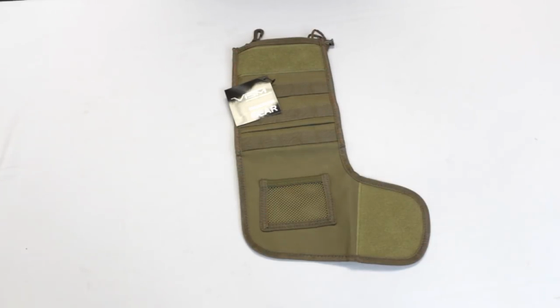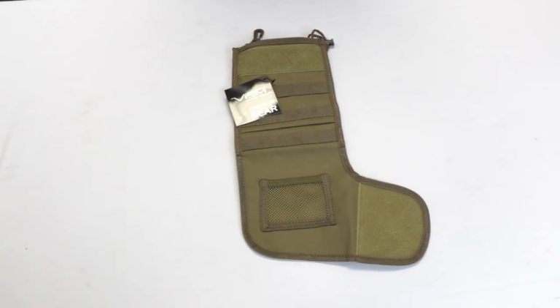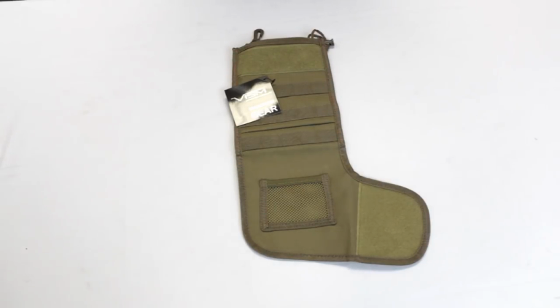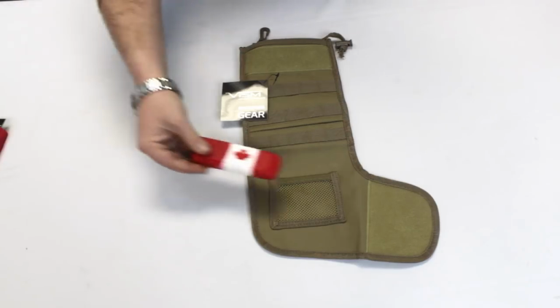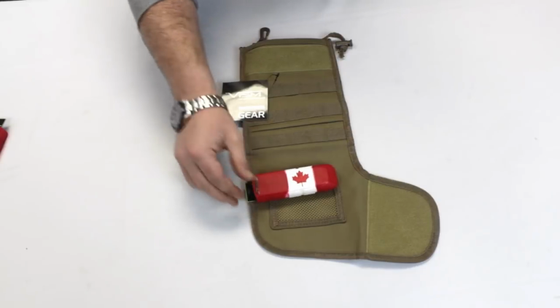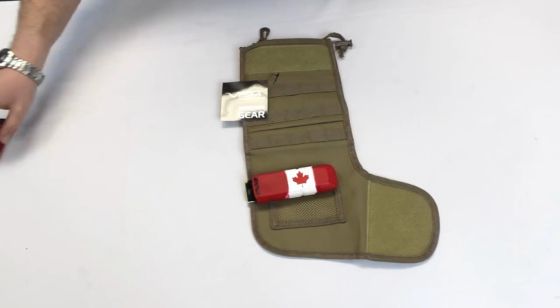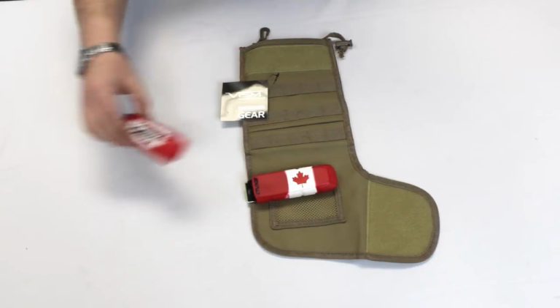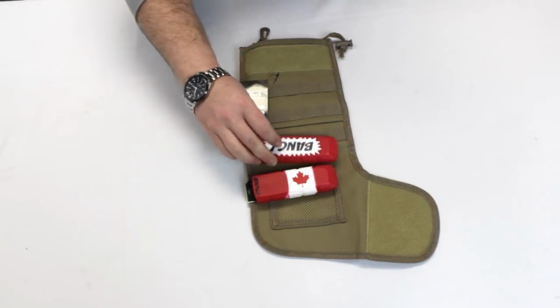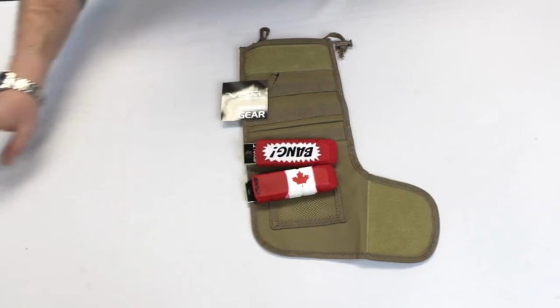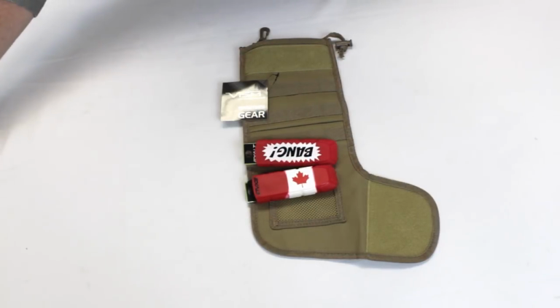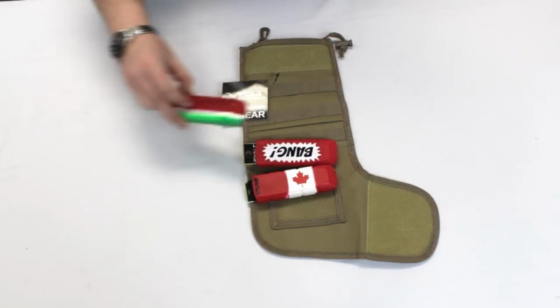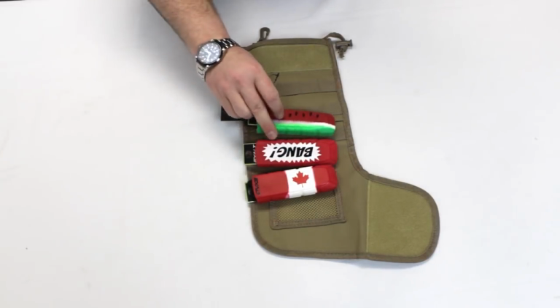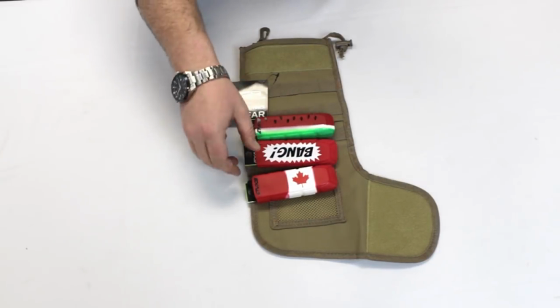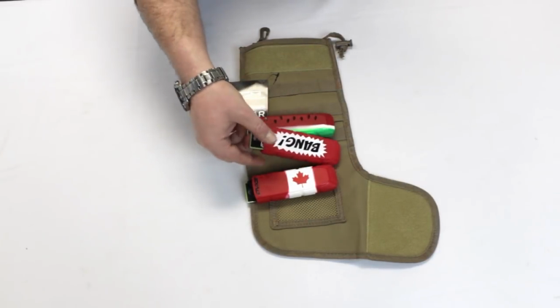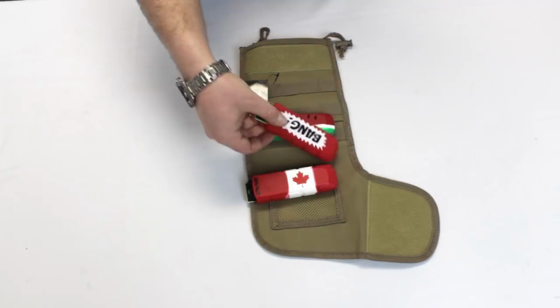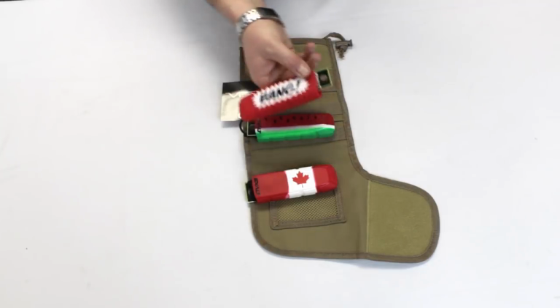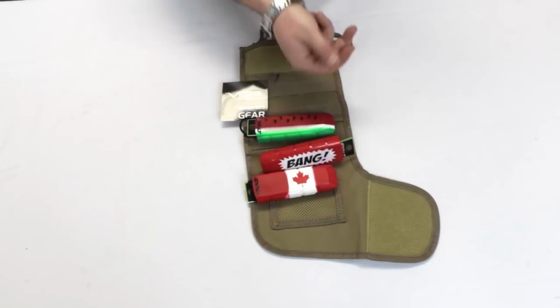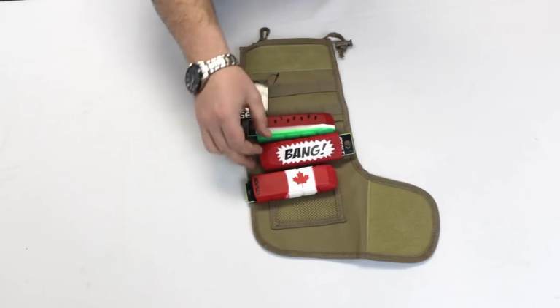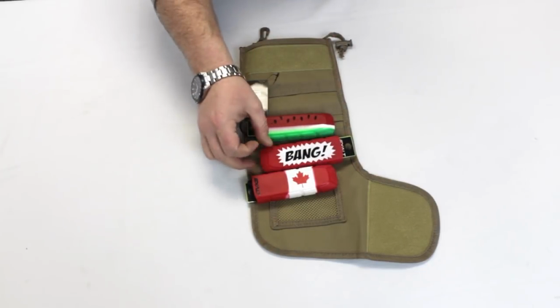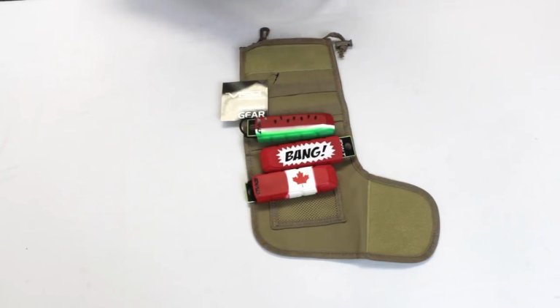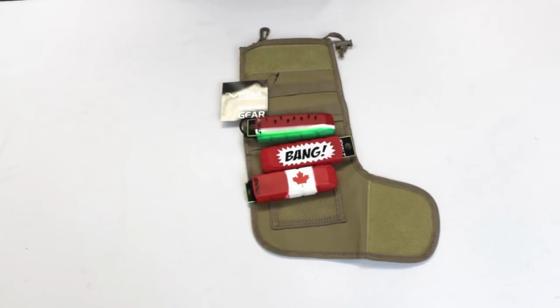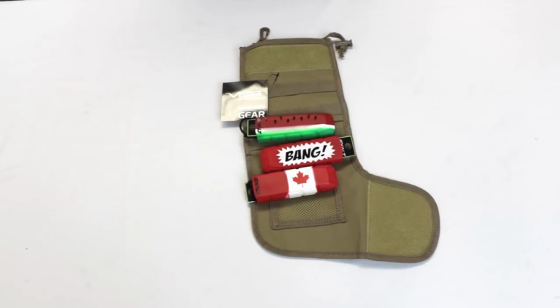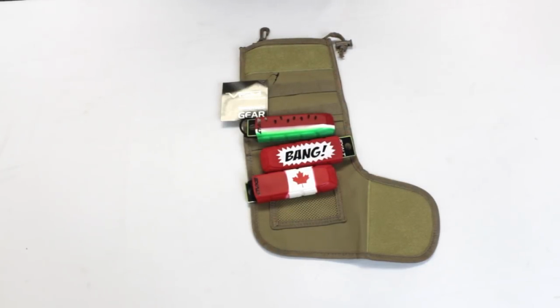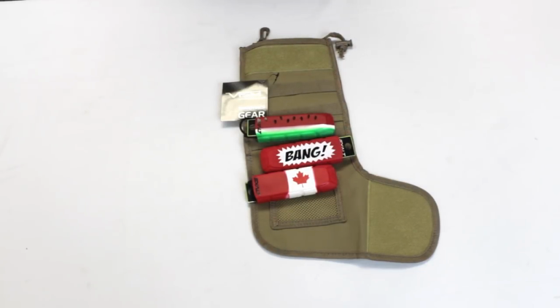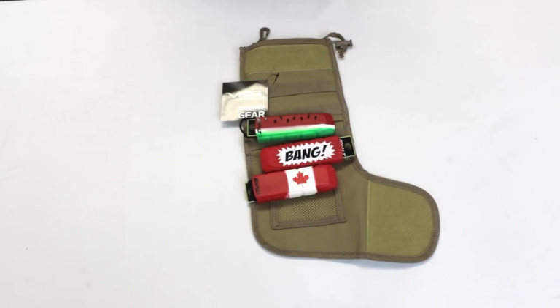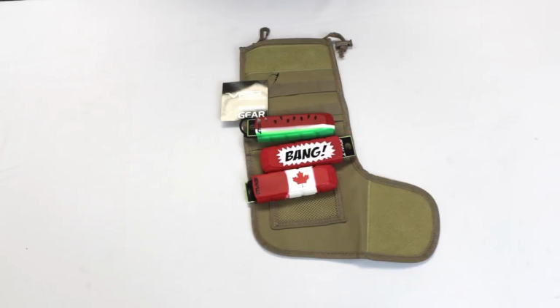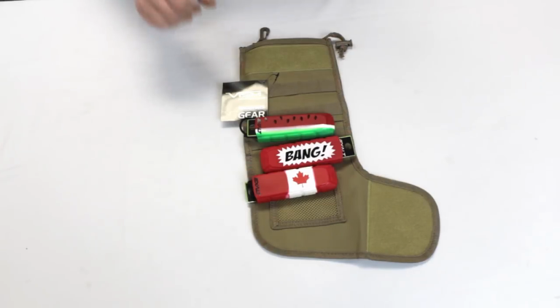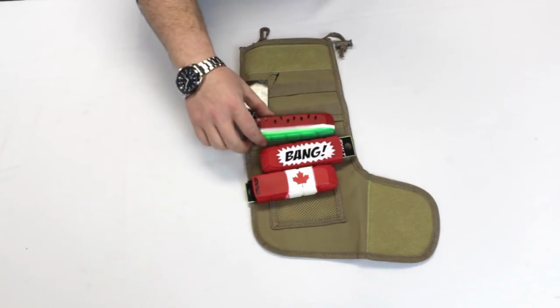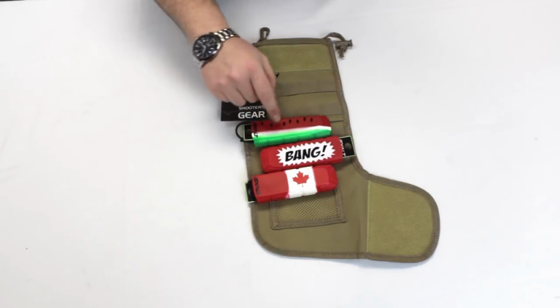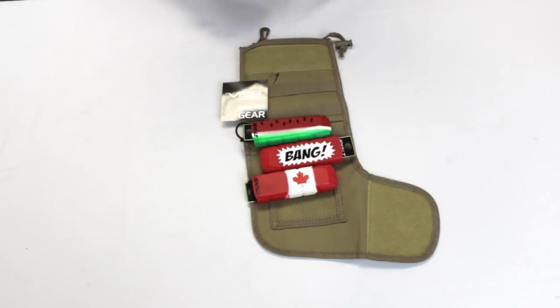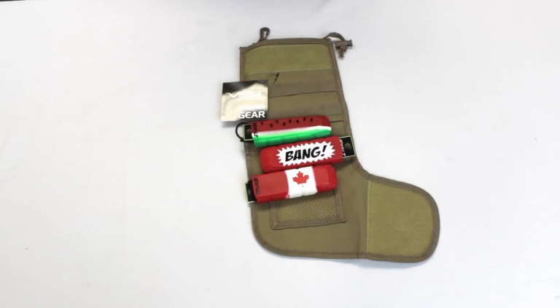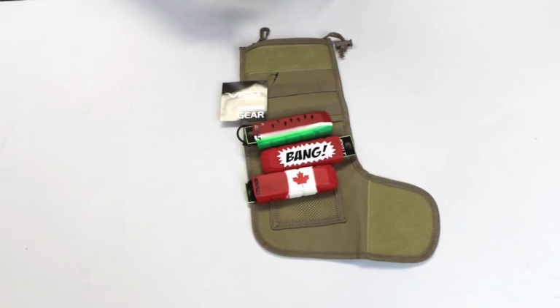First thing up is barrel bags. Any paintball or airsofter needs these — you need to have these on when you're in the safe zone or in the waiting area. So these are a great stocking stuffer idea, and a great way to make your kit a little bit more unique with these funky colors.